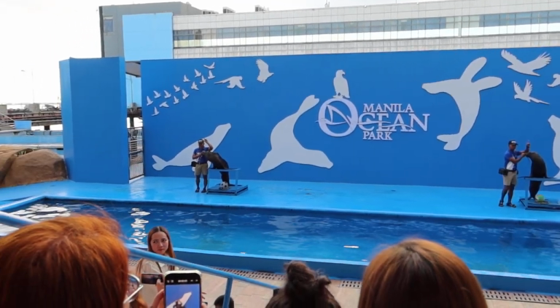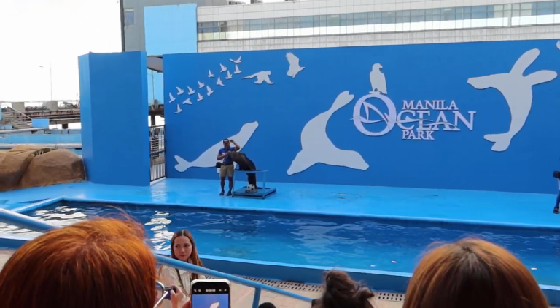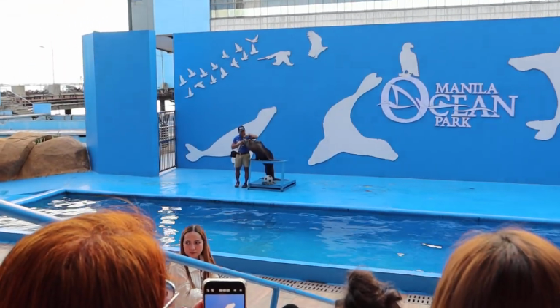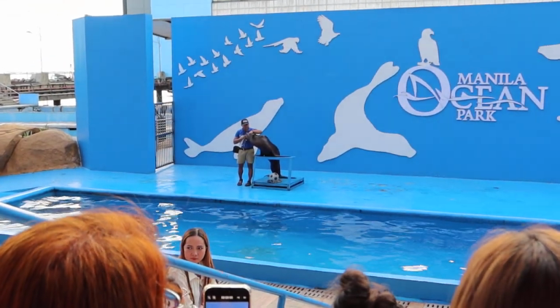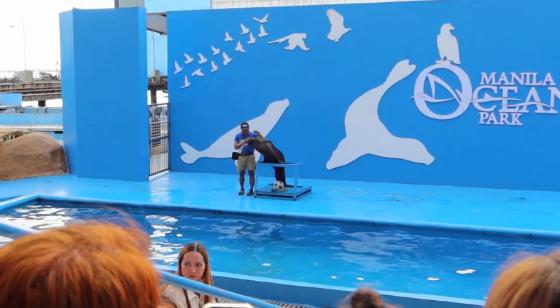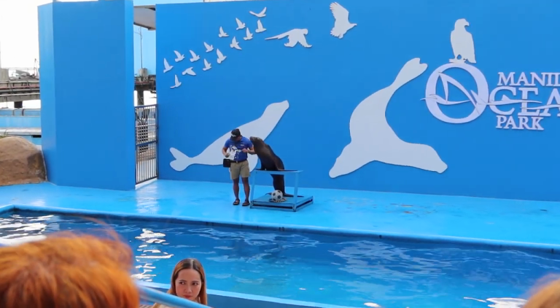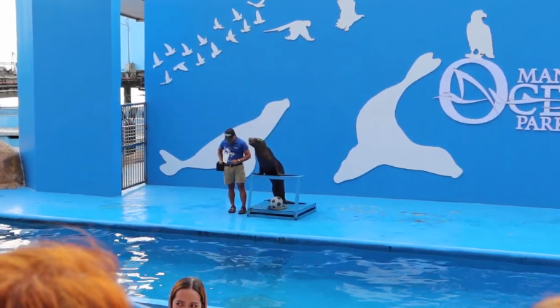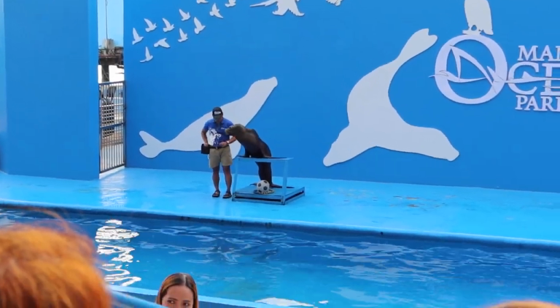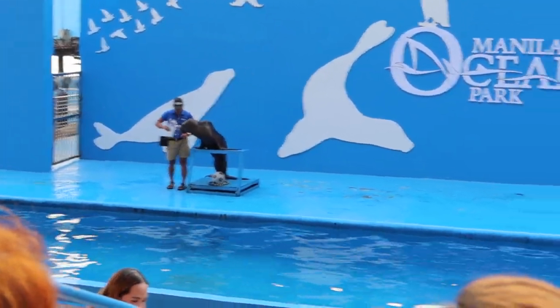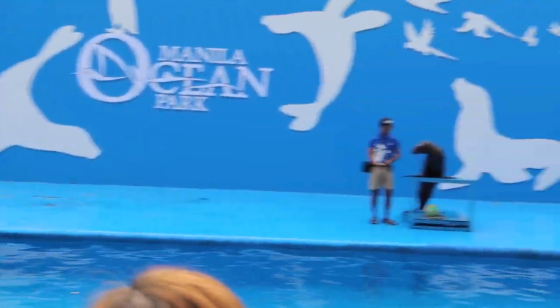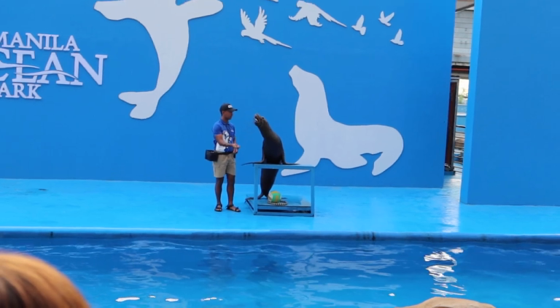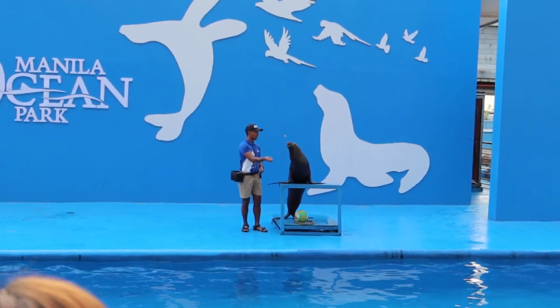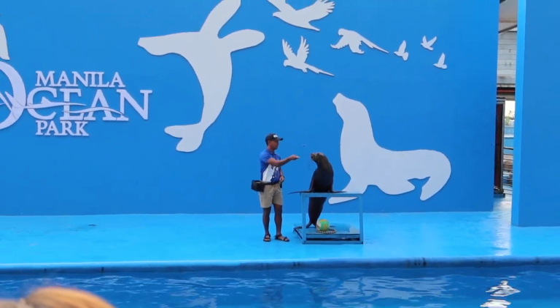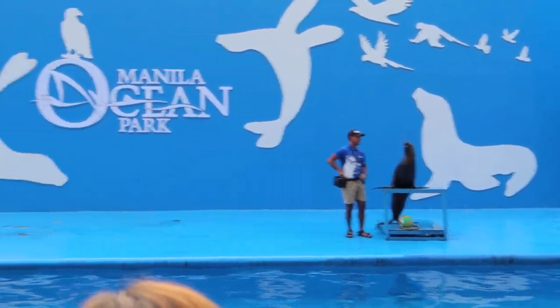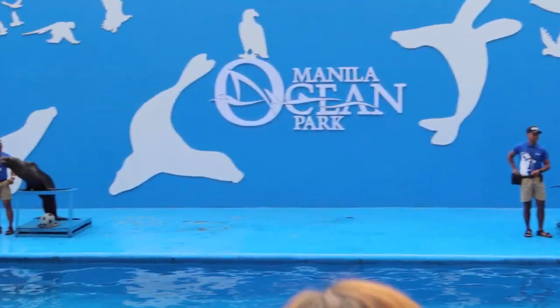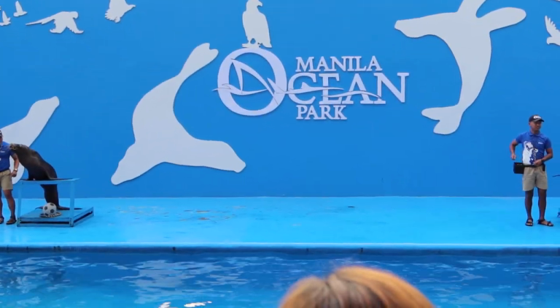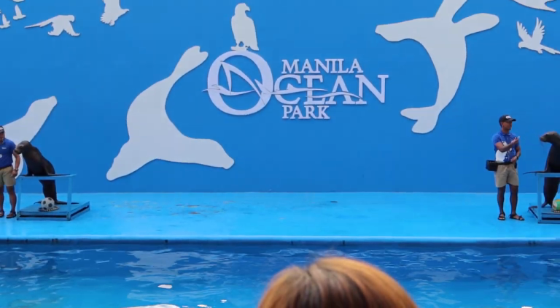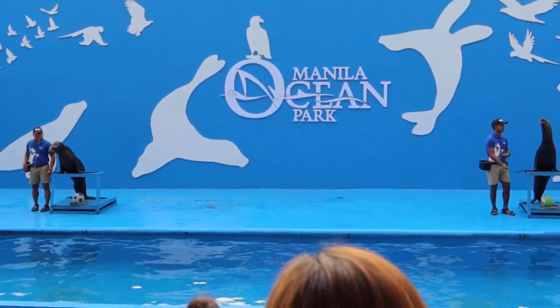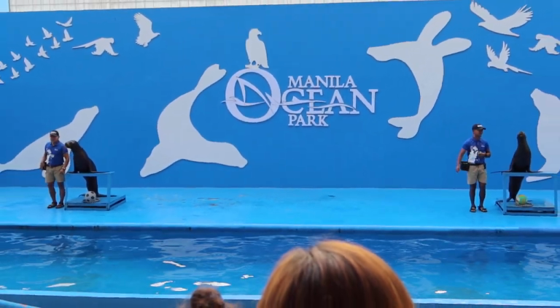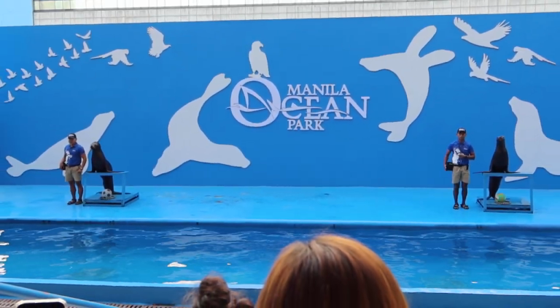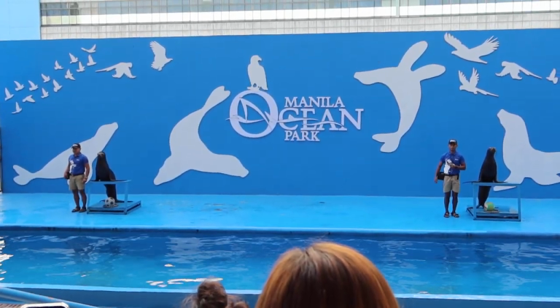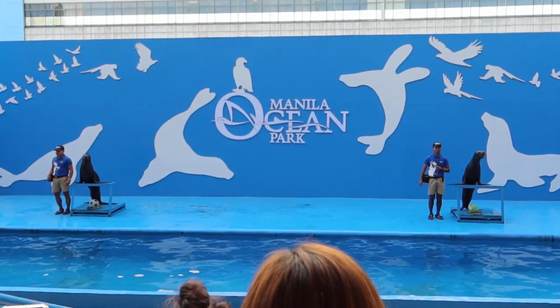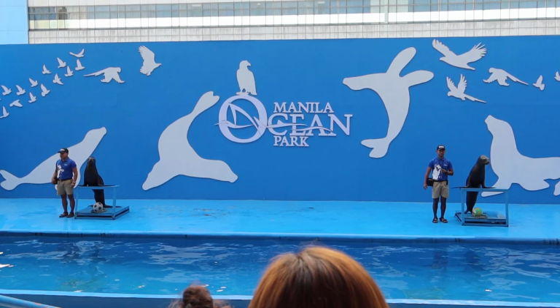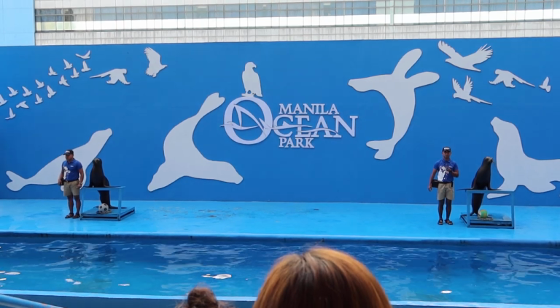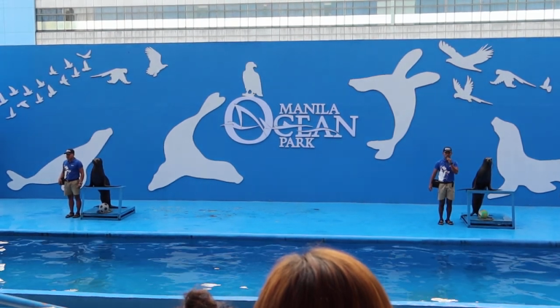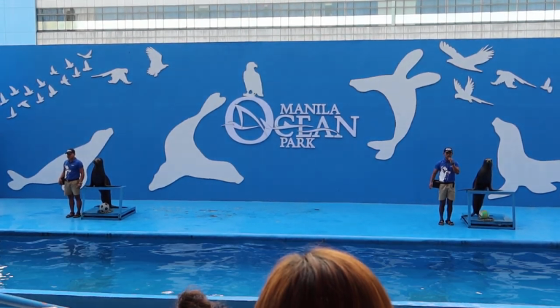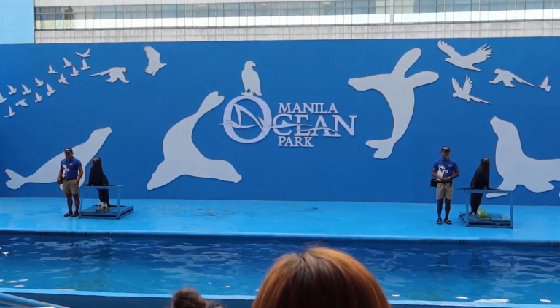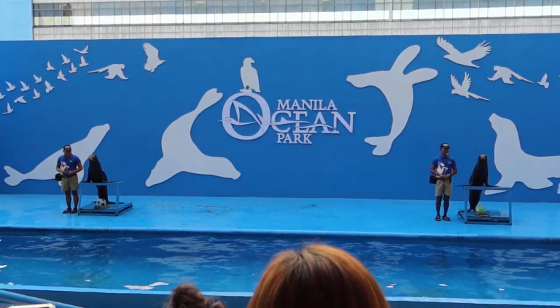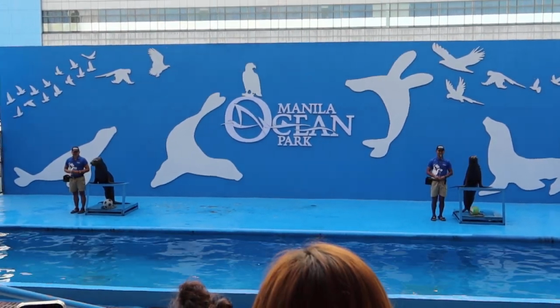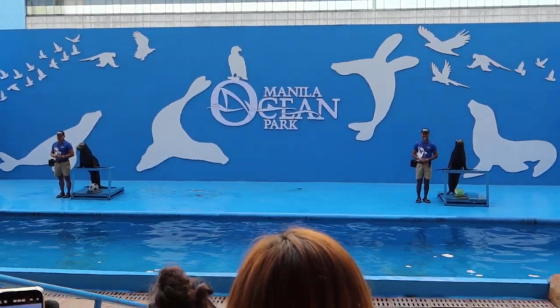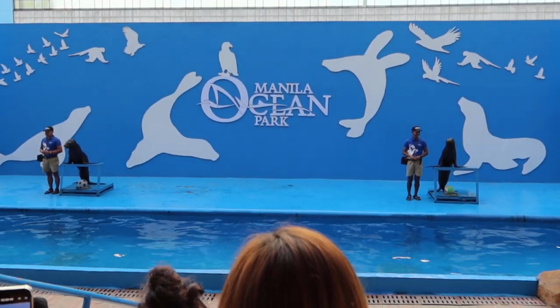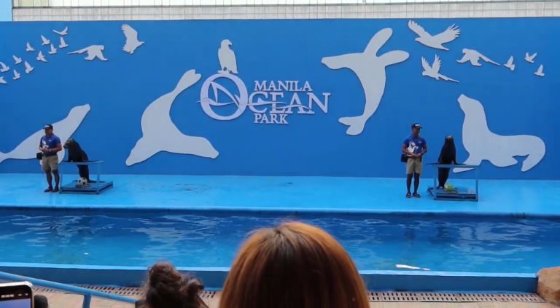And their small external ears give them a good sense of hearing, both above and below the water surface. Sea lions, like any marine mammals, can see well both above and under water. They have a keen eyesight, but no color vision.